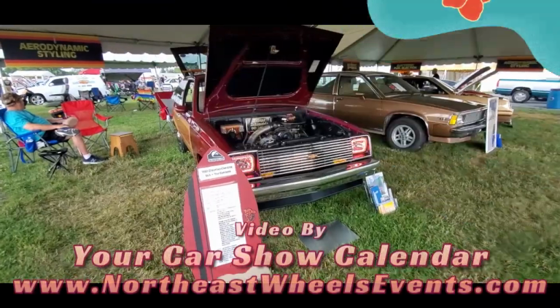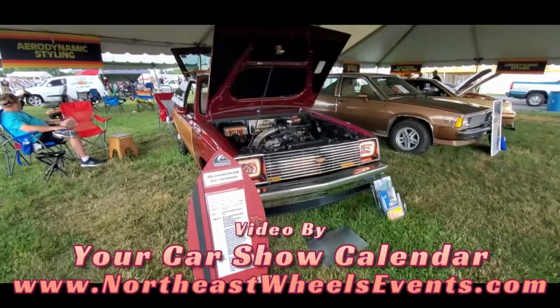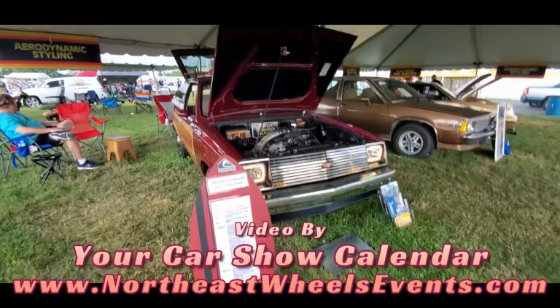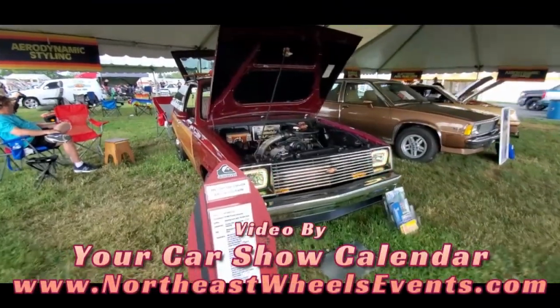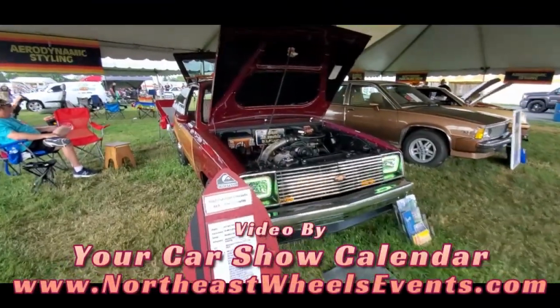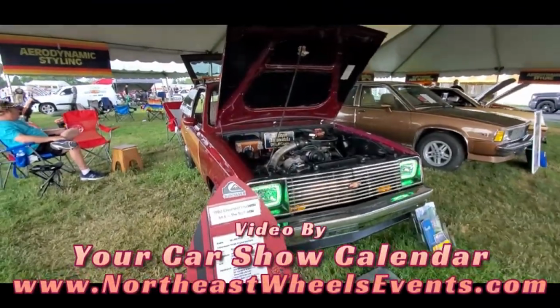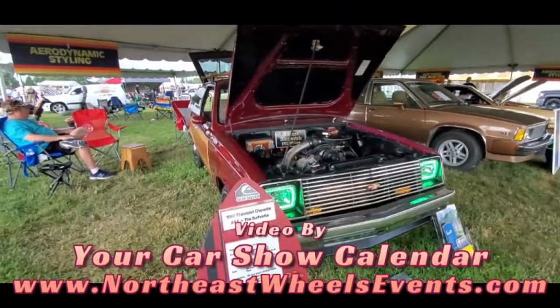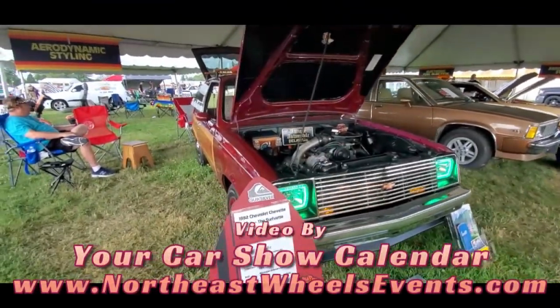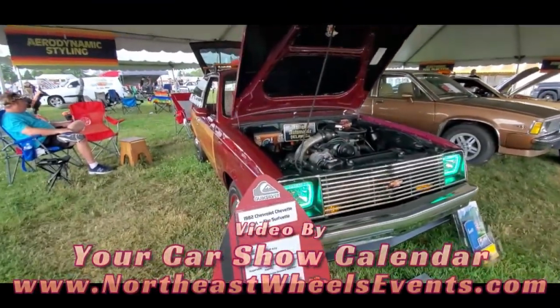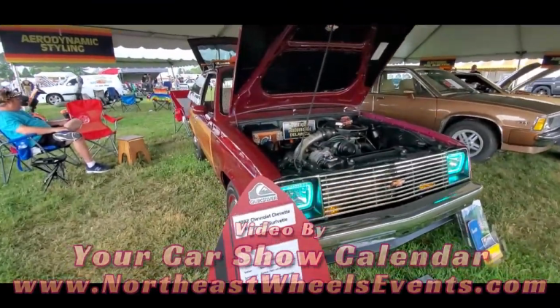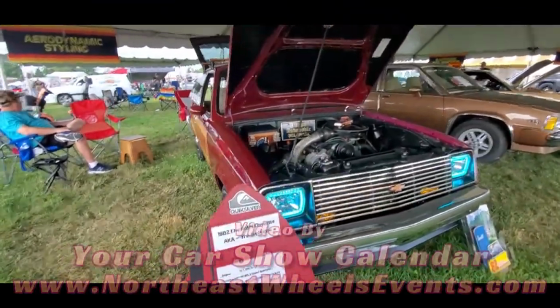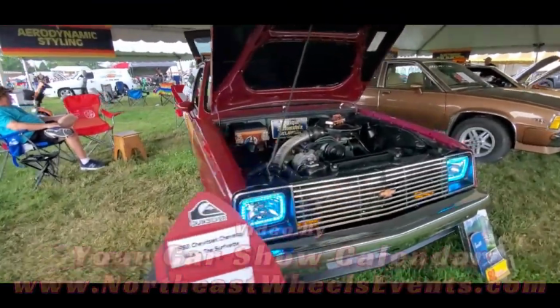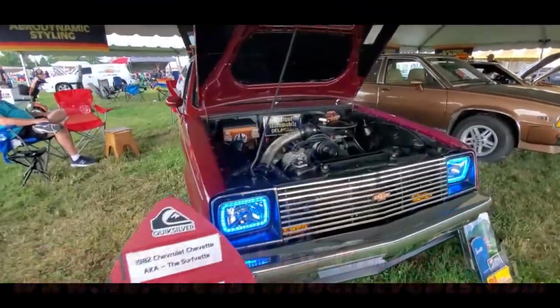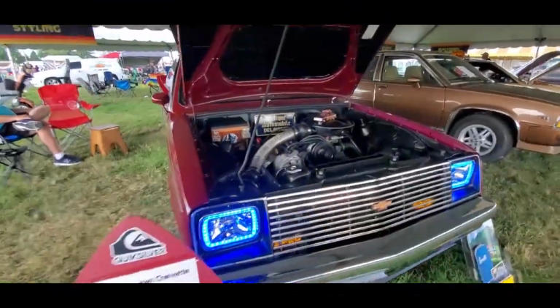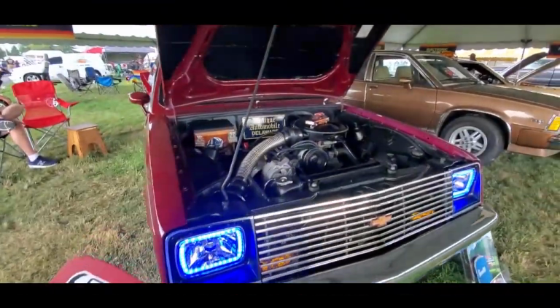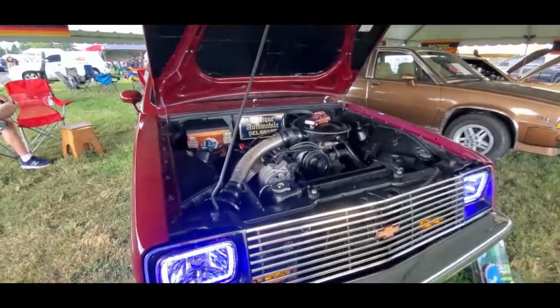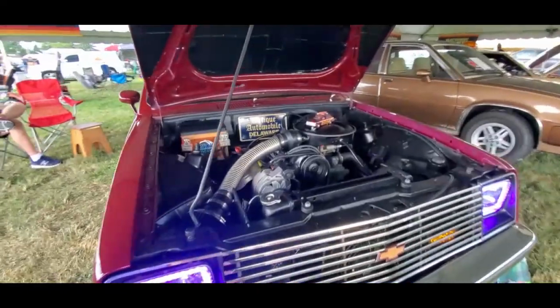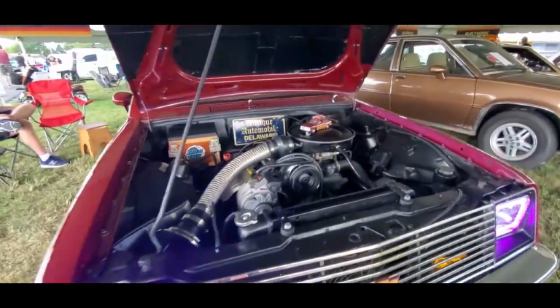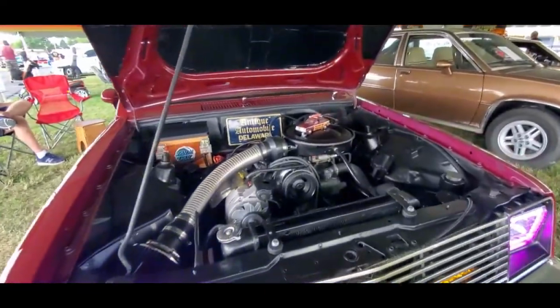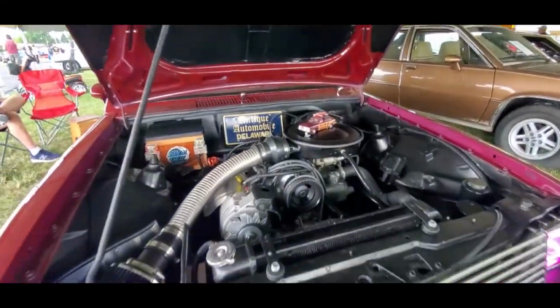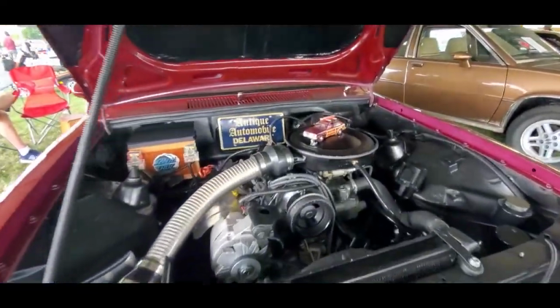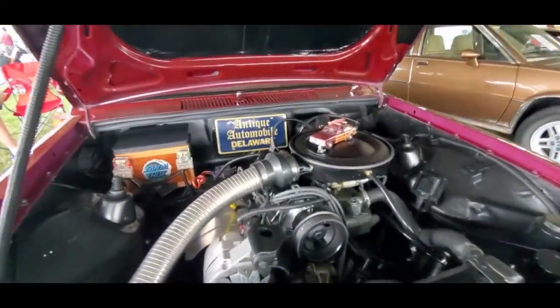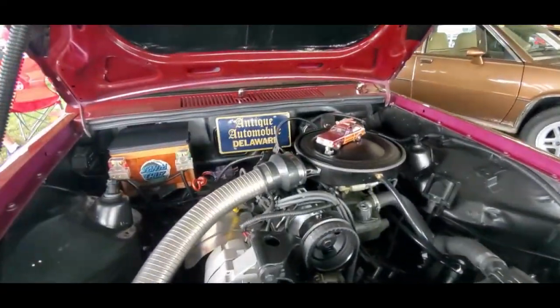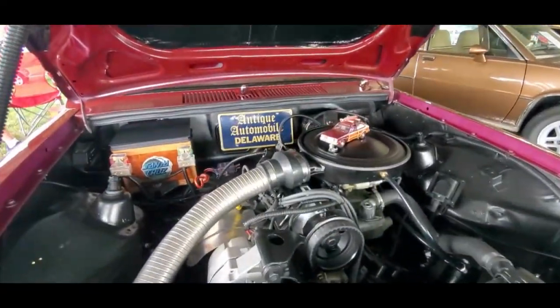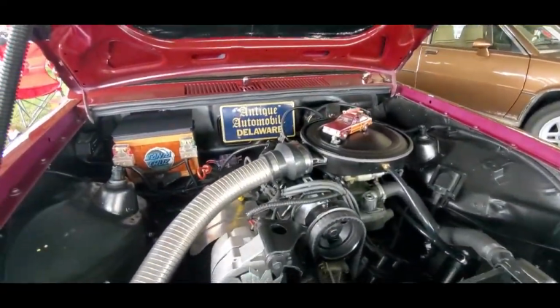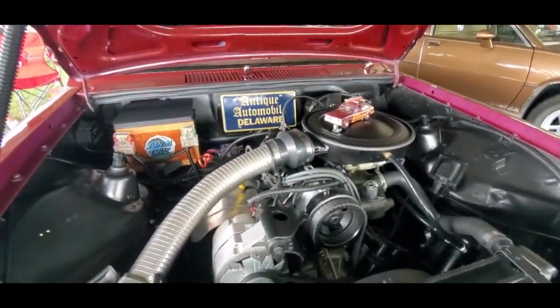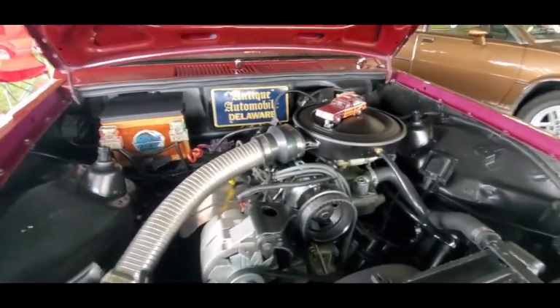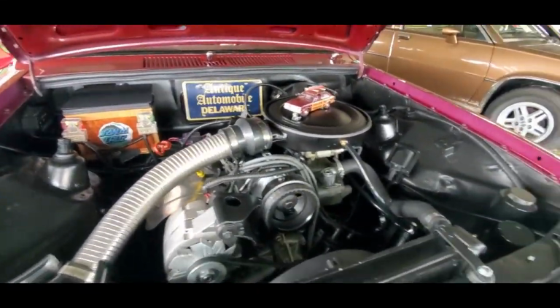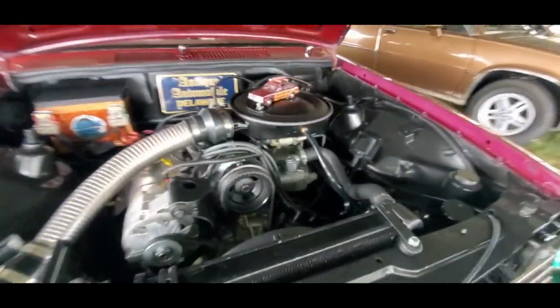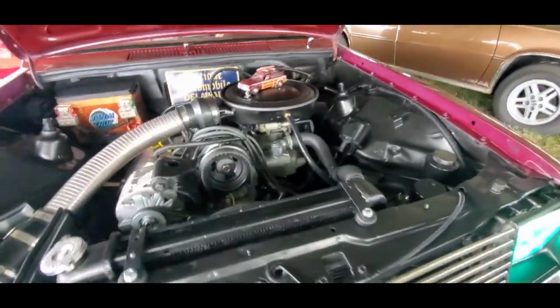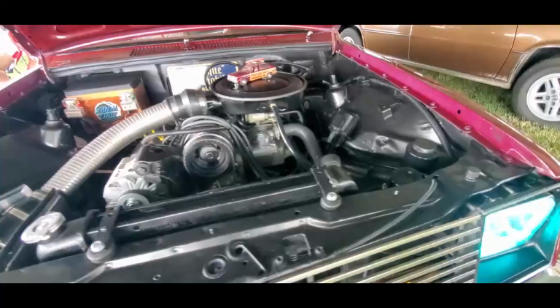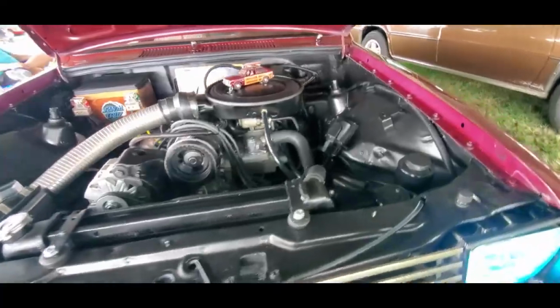1982 Chevy Chevette, a.k.a. the surf vet. This is so much fun, folks!